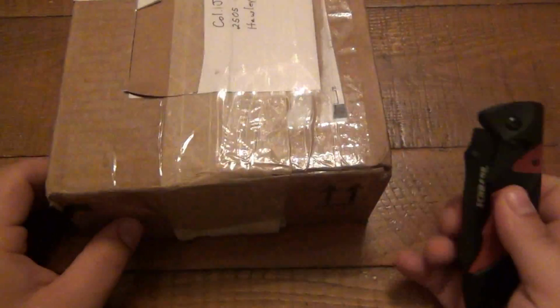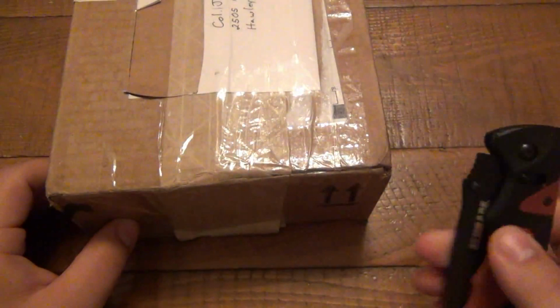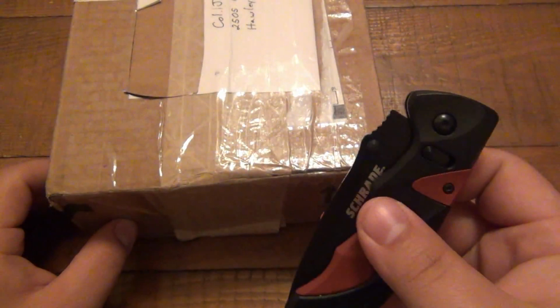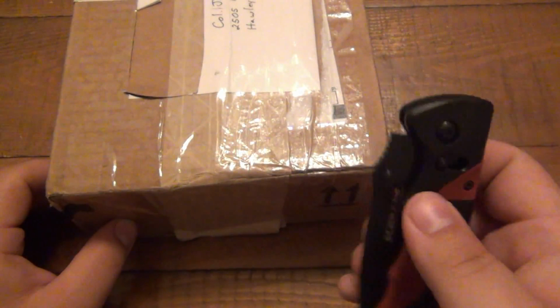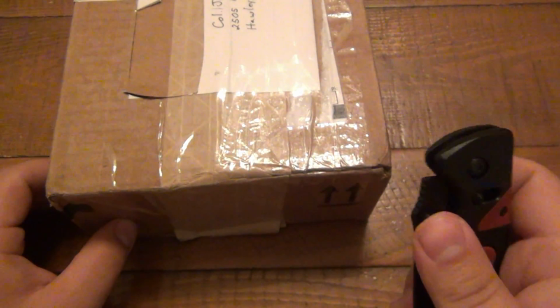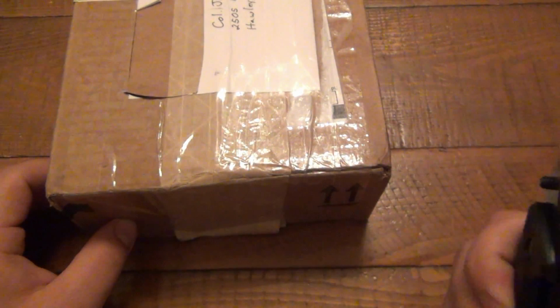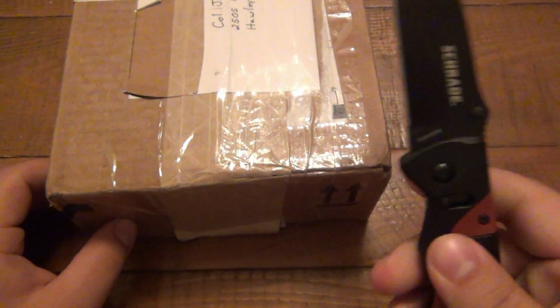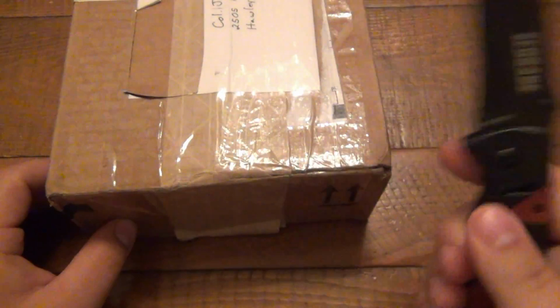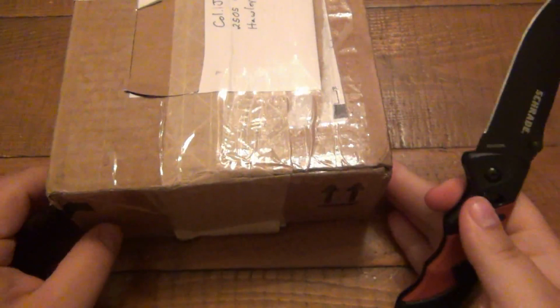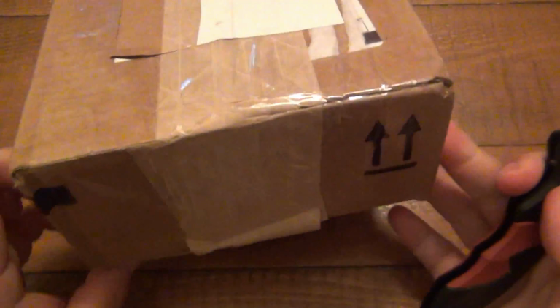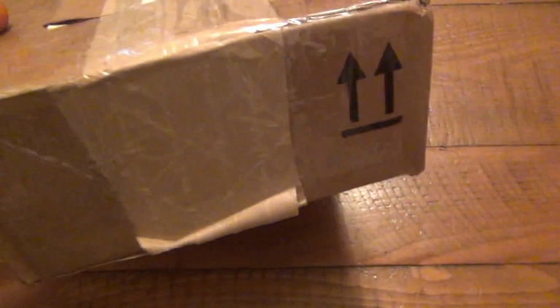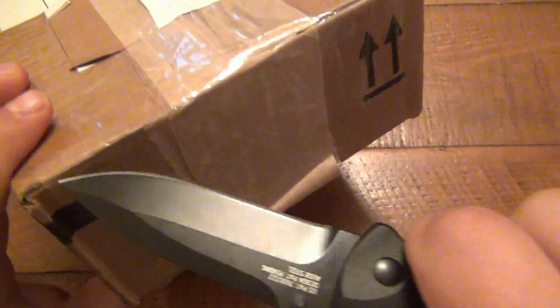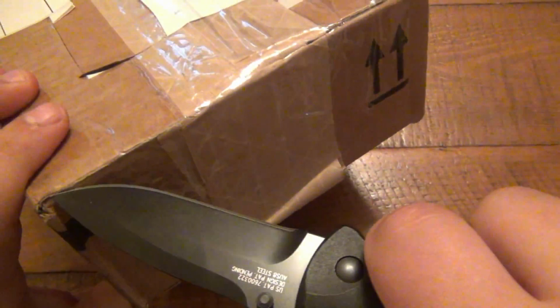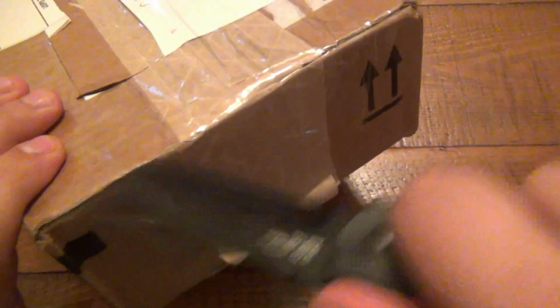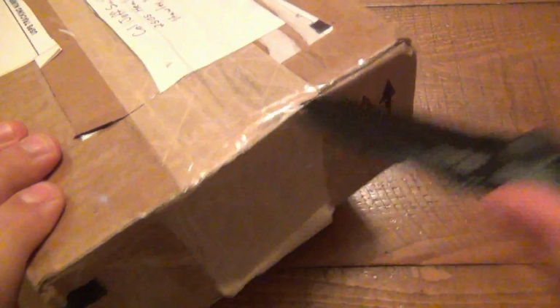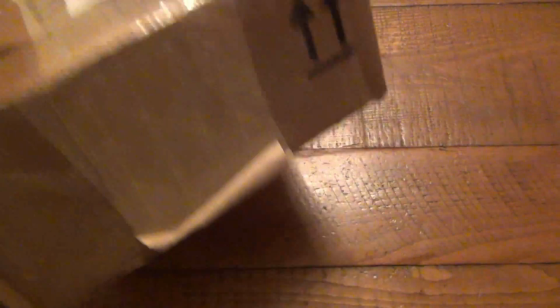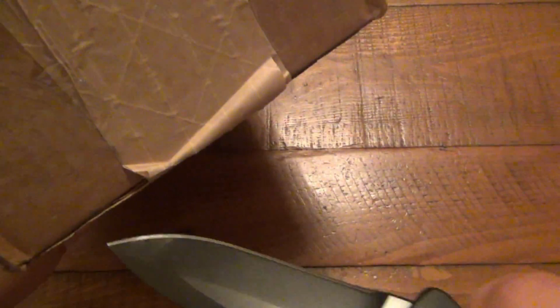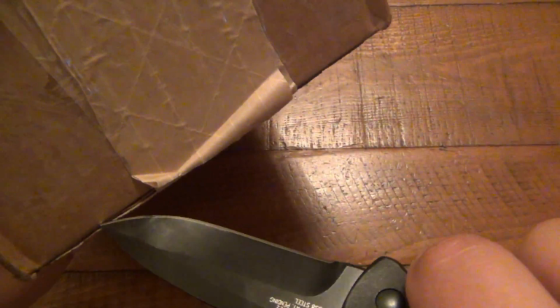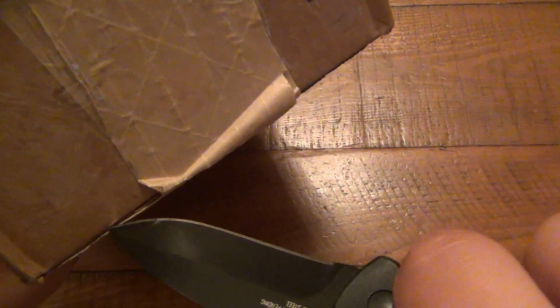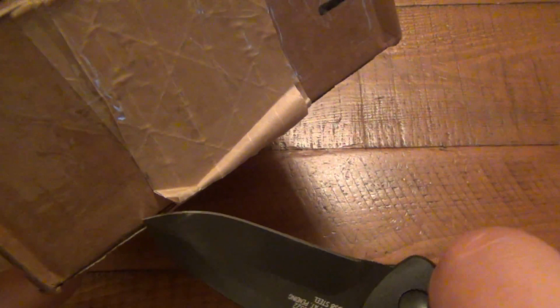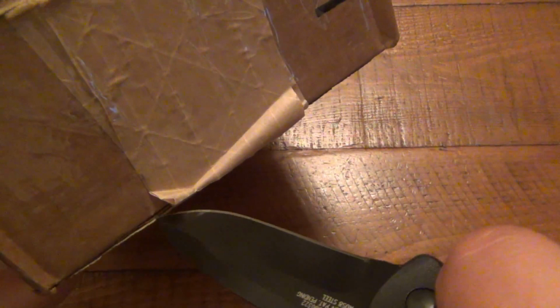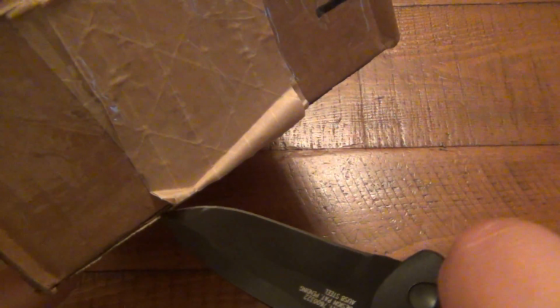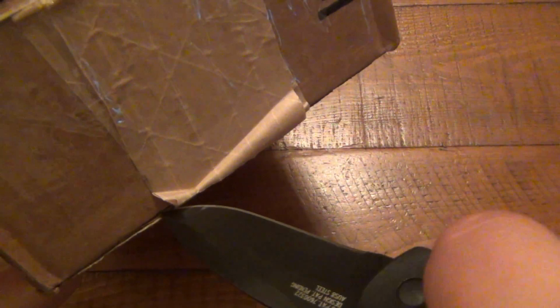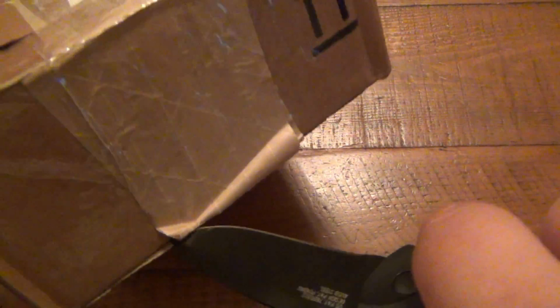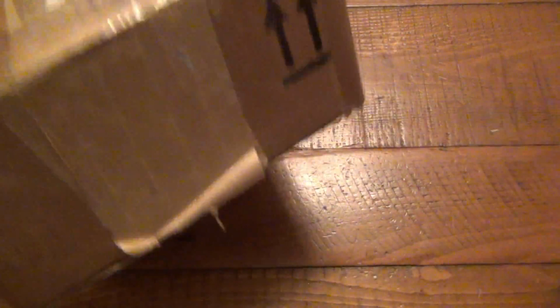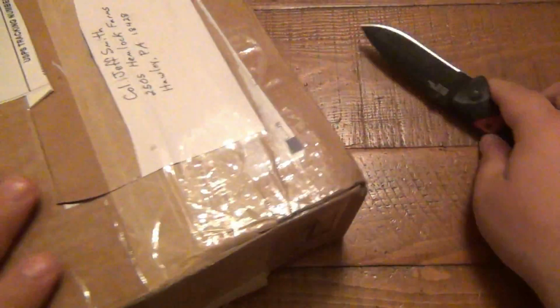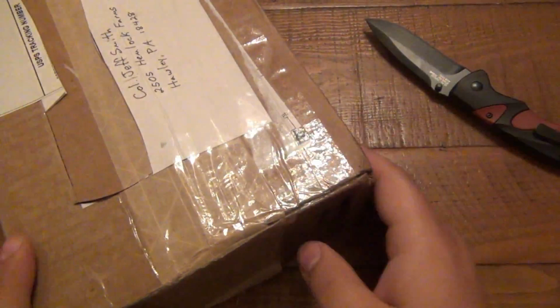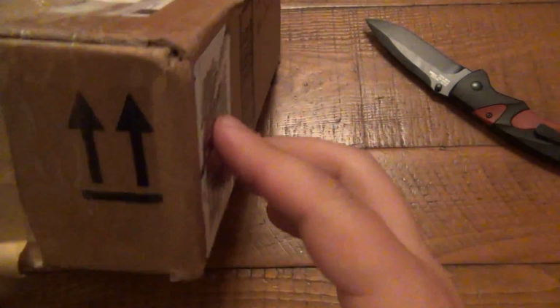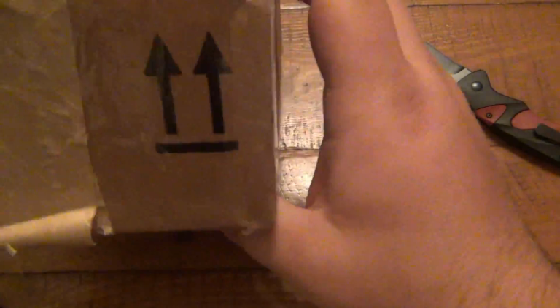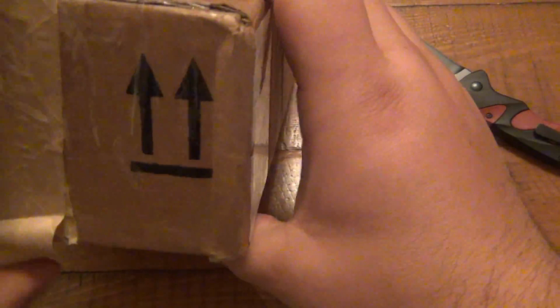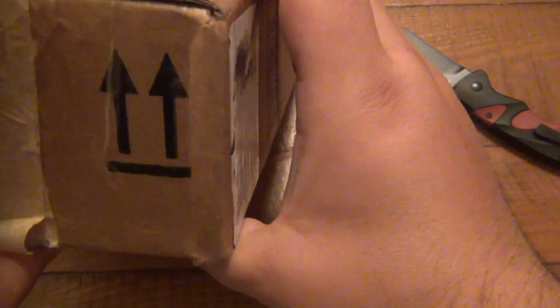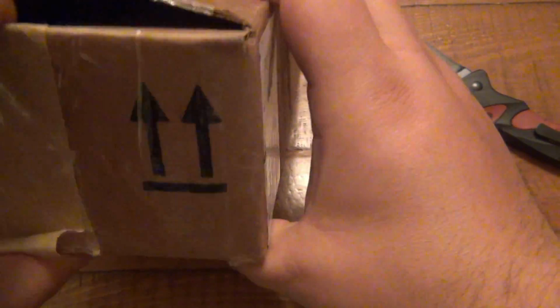My EDC for today has been this Shrade model 503. Eventually I'm gonna do a review on this. I've actually been using two different ones — a silver version and the red and black version.